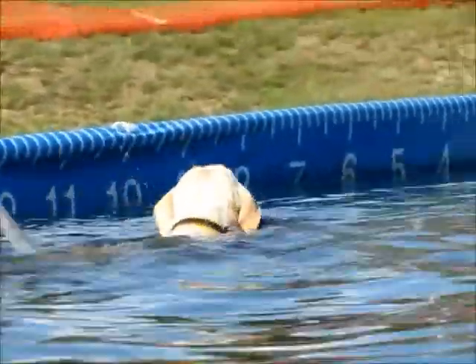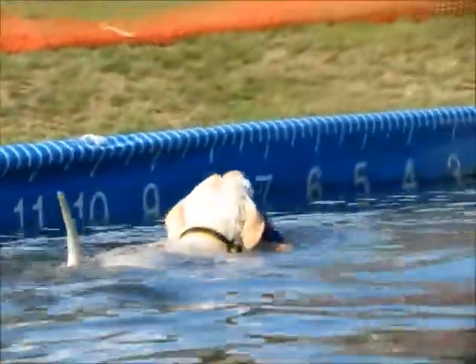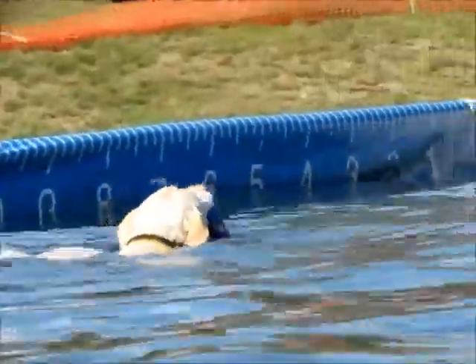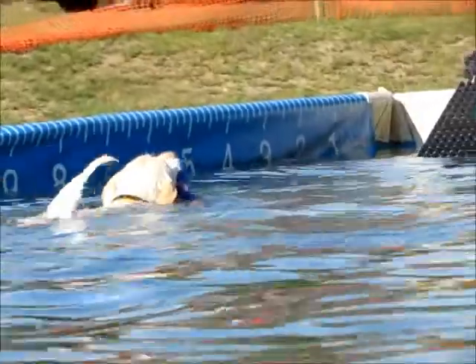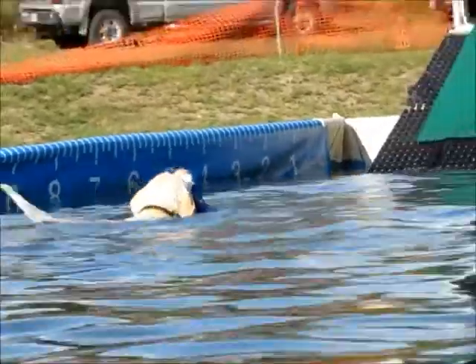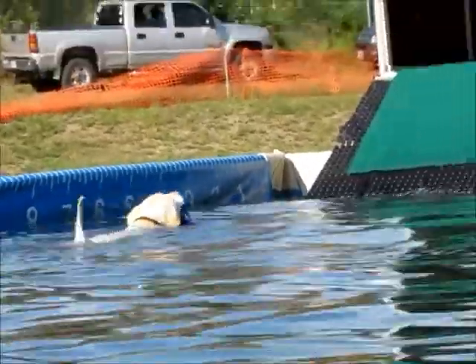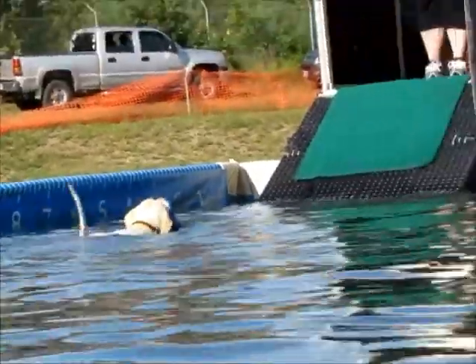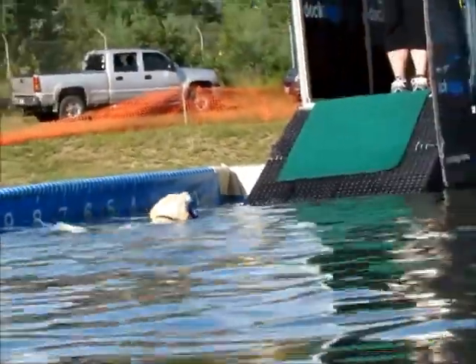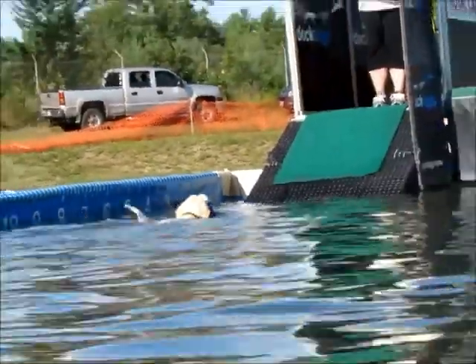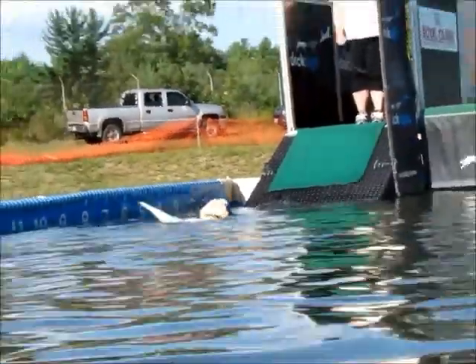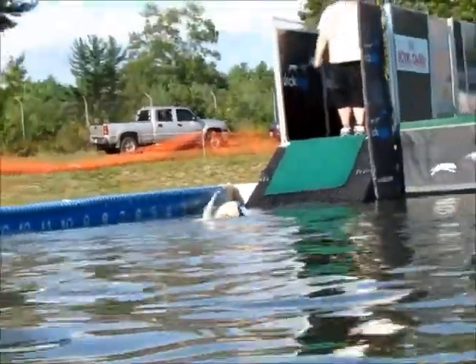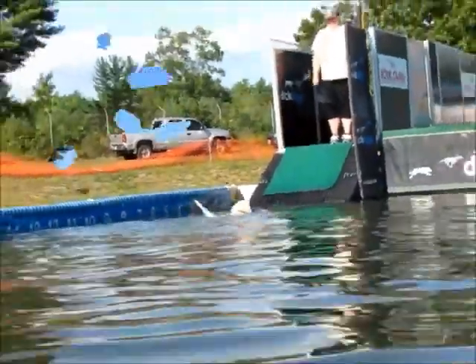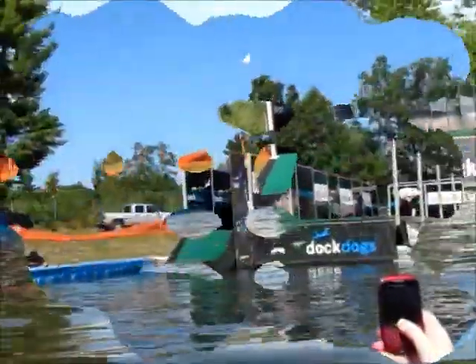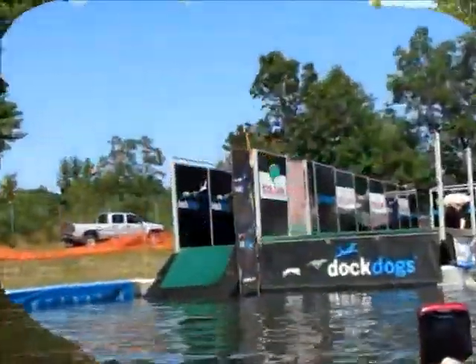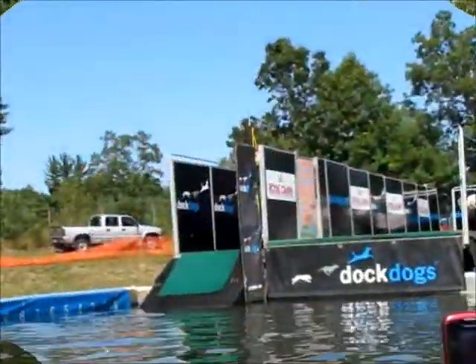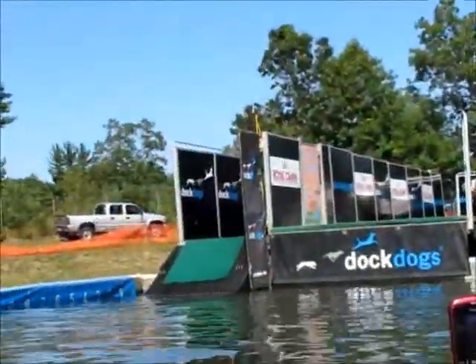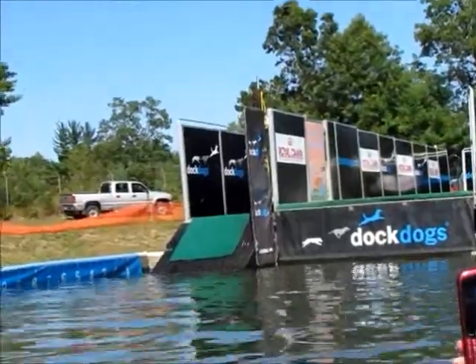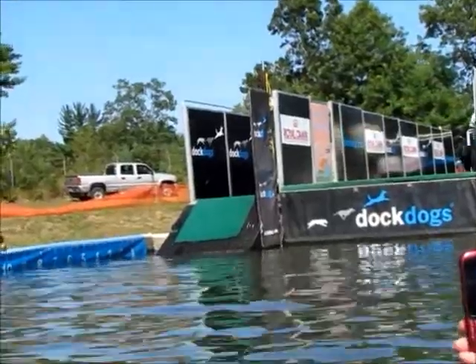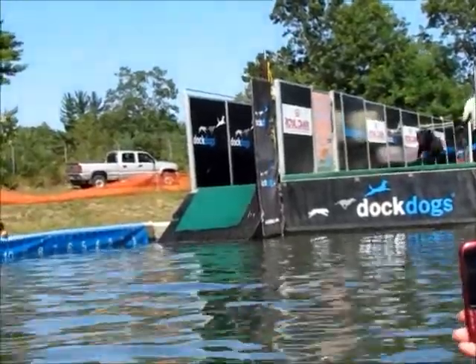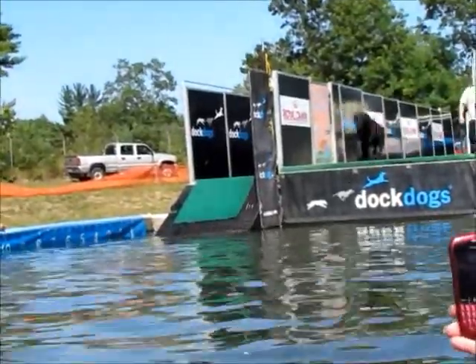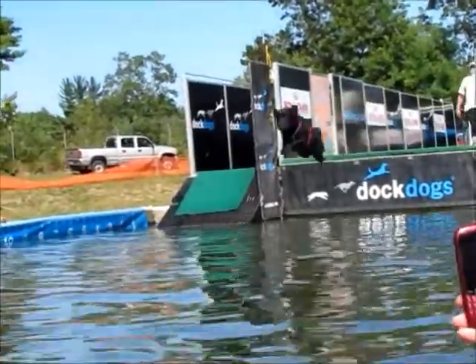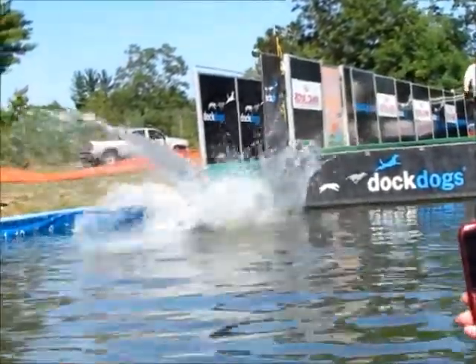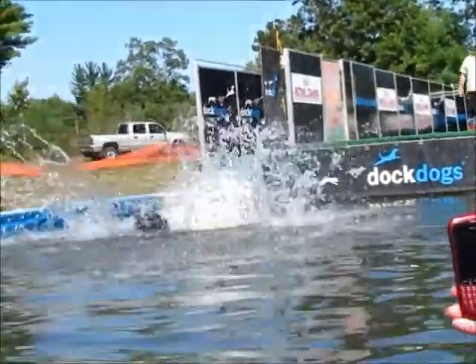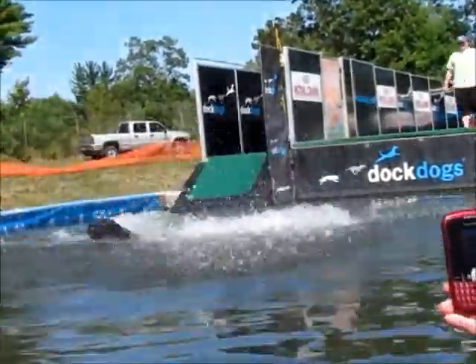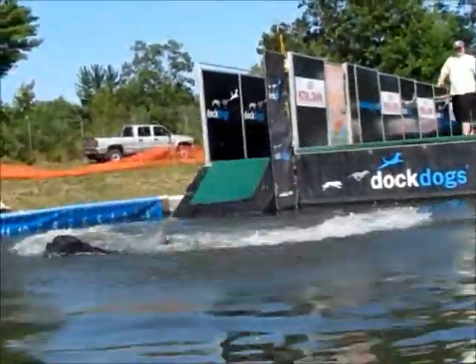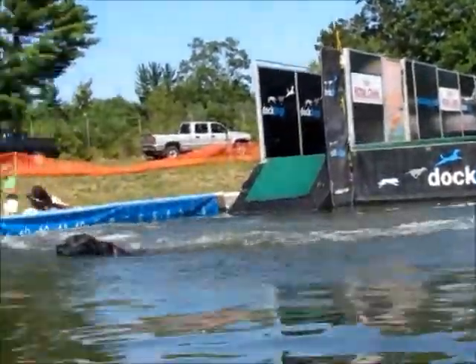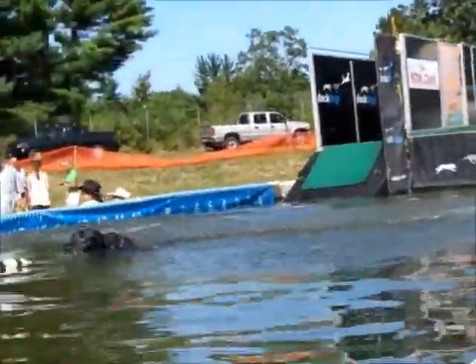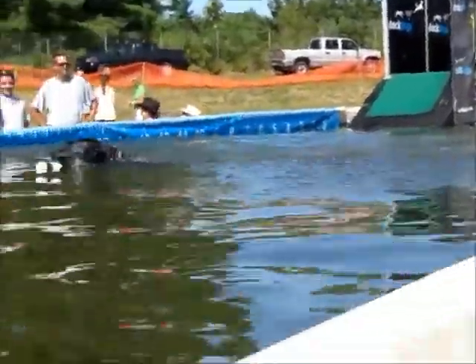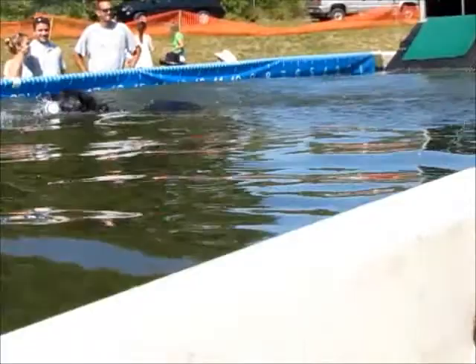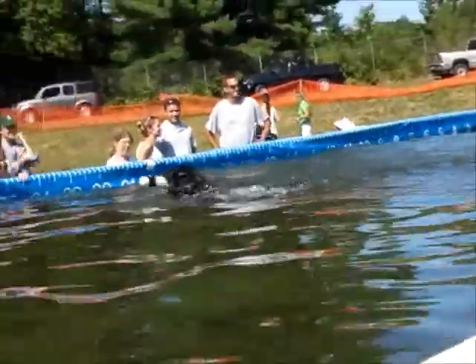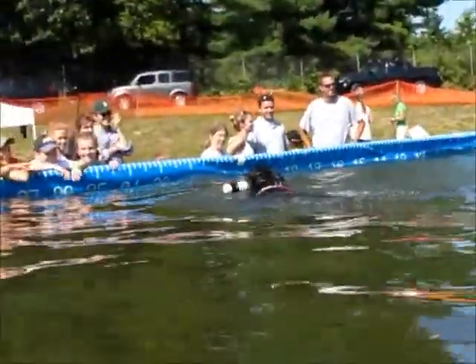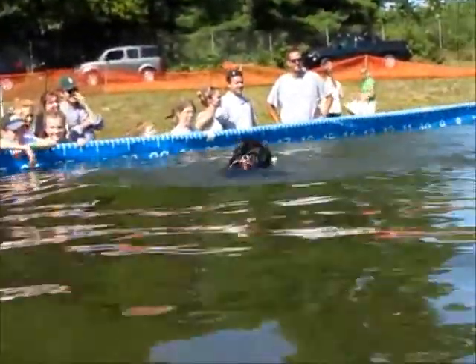That was kind of funny to watch Bo in the air — it looked like his back legs were swimming. Cooper in position, and when she's ready, Cooper's off!